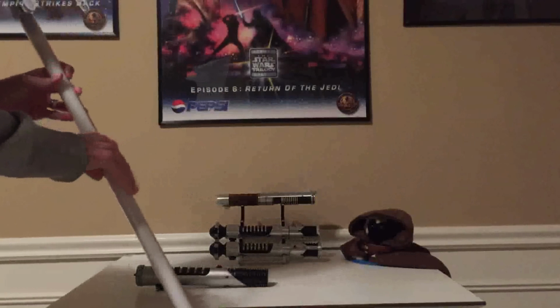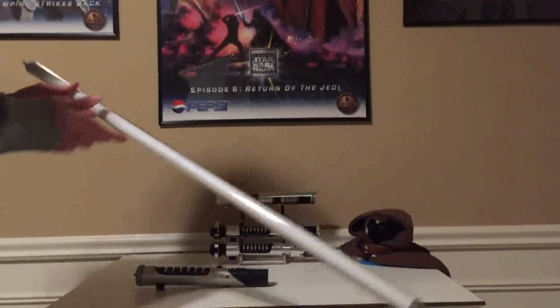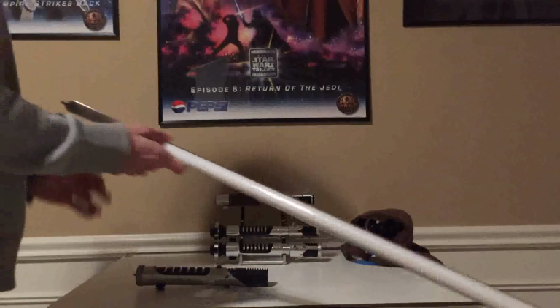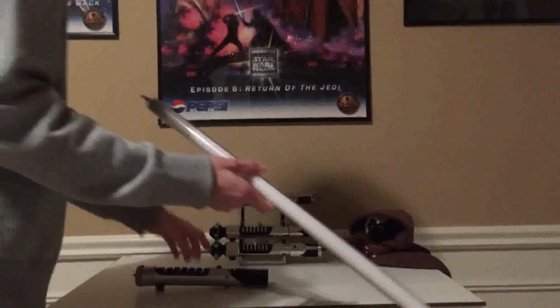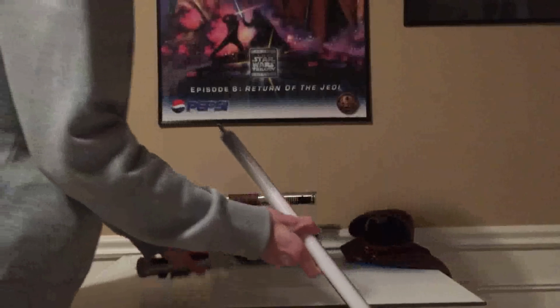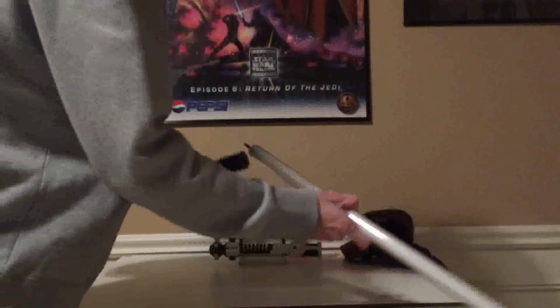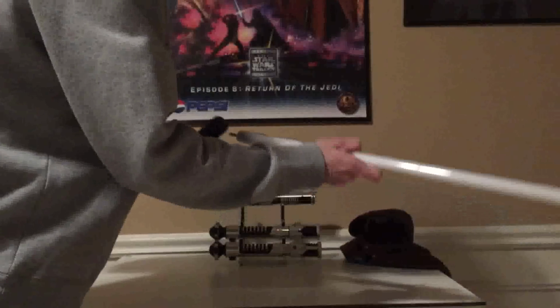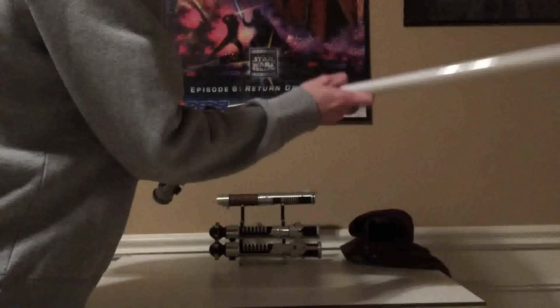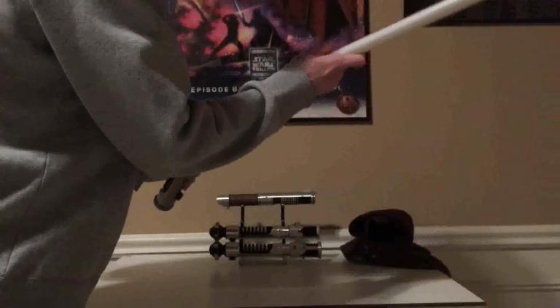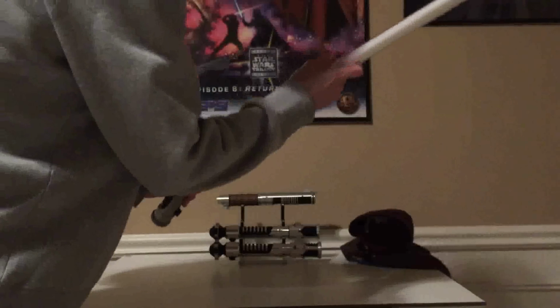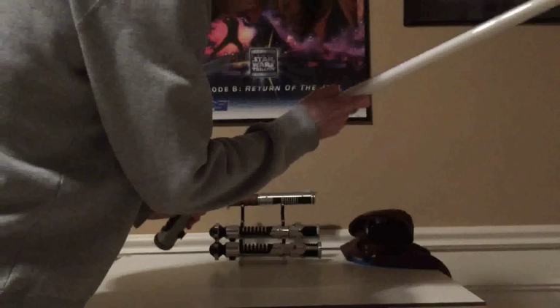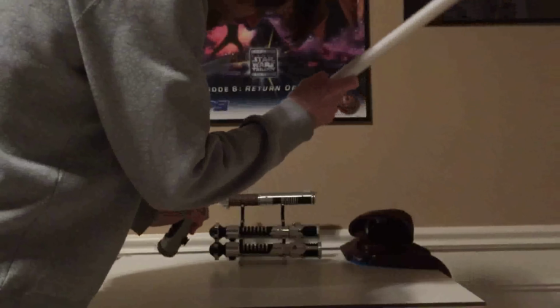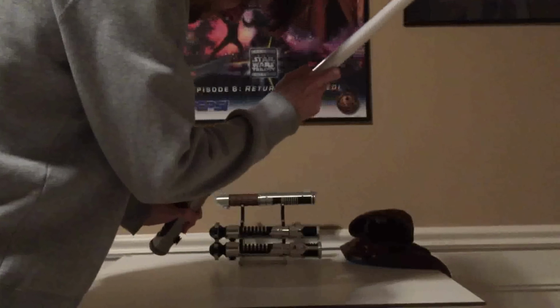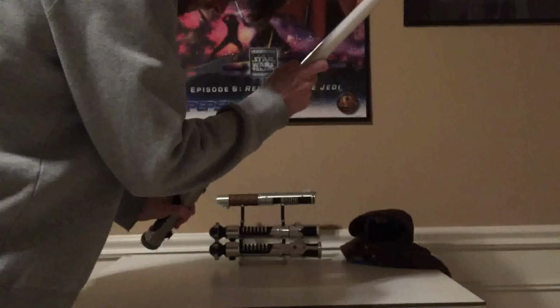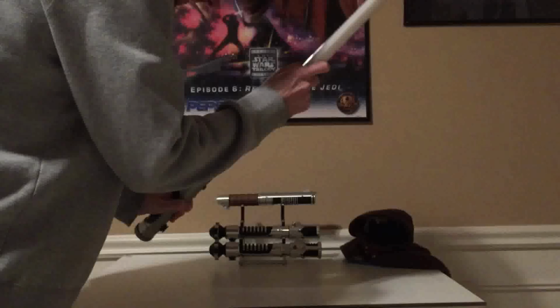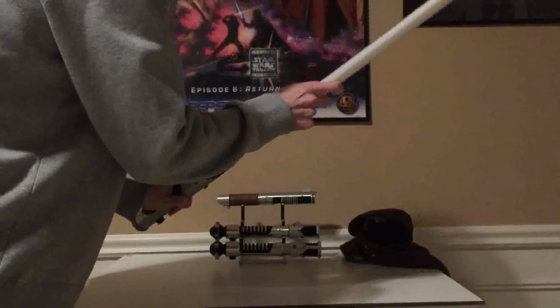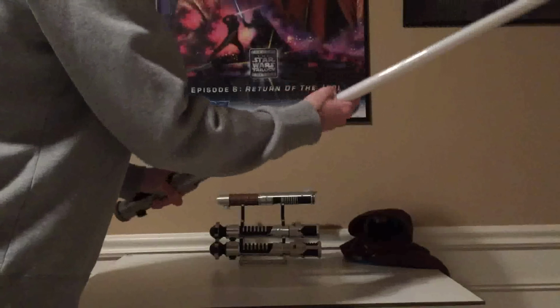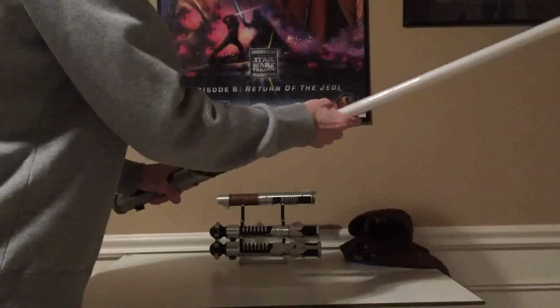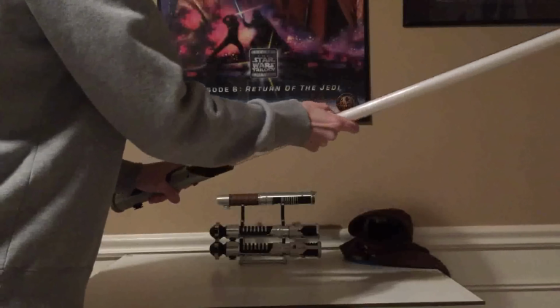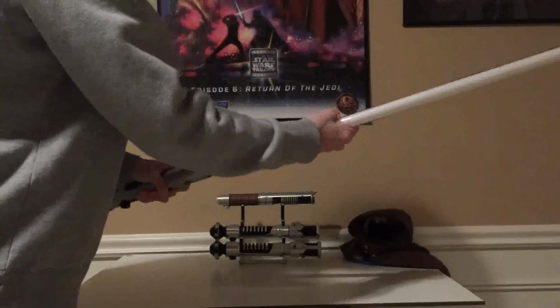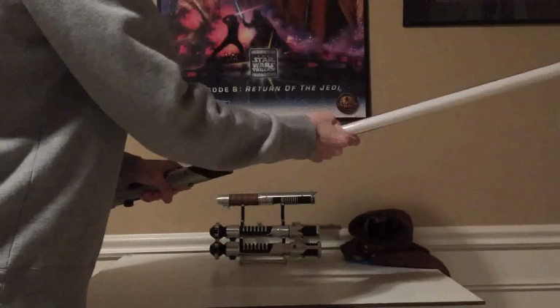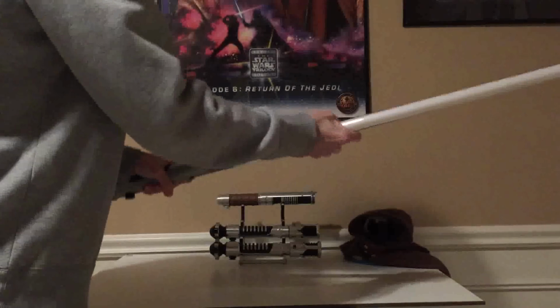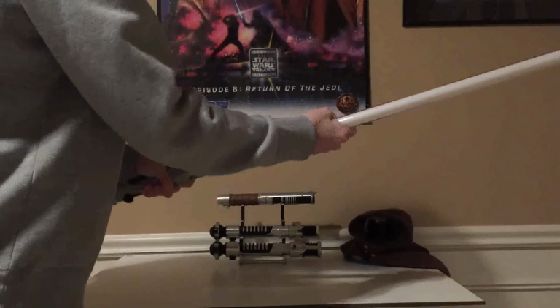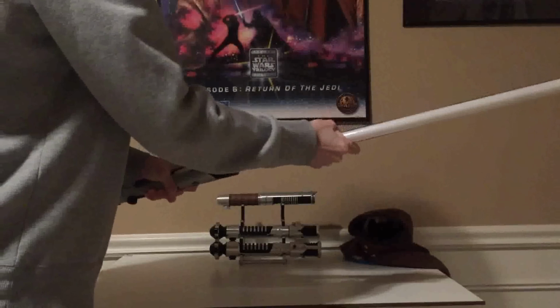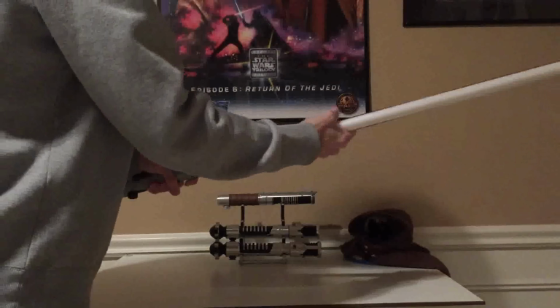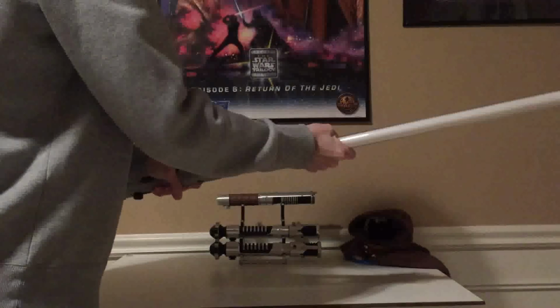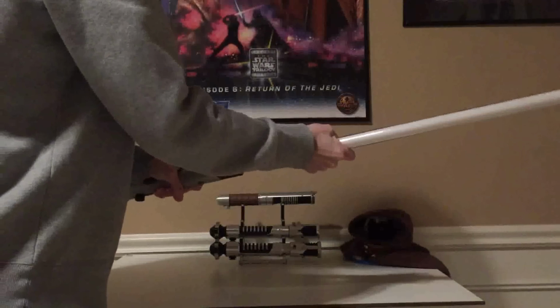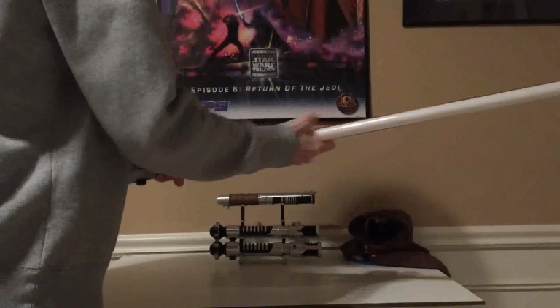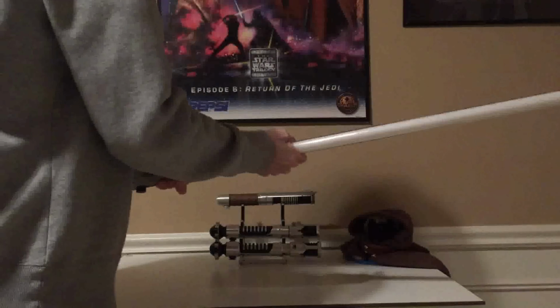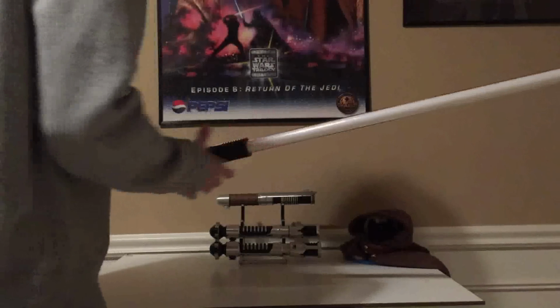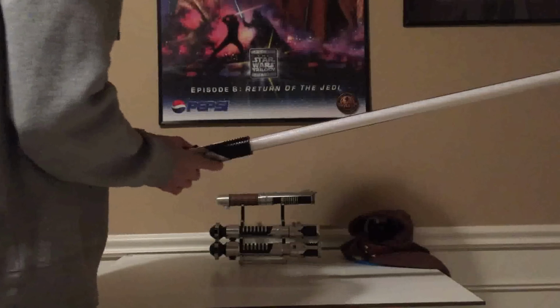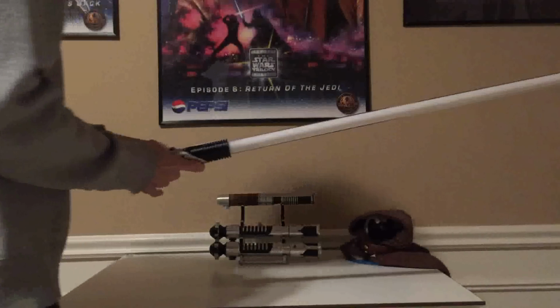And now with that addition, I can just carefully line this up, push and twist it in, and it'll seat.